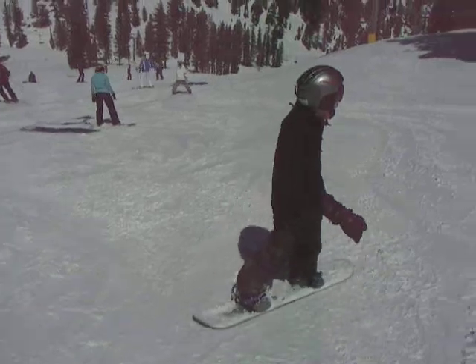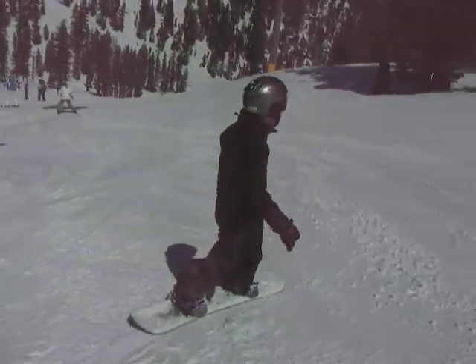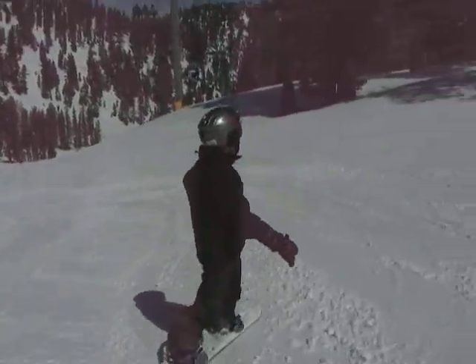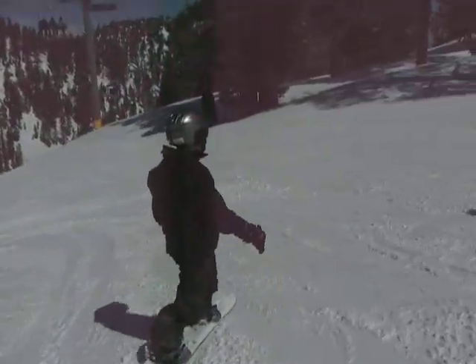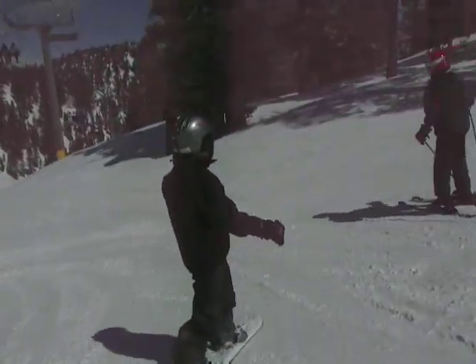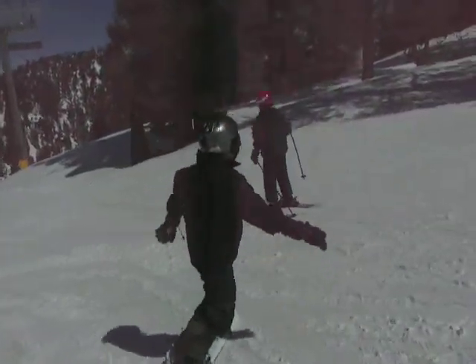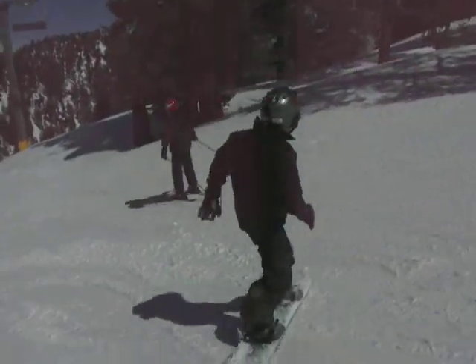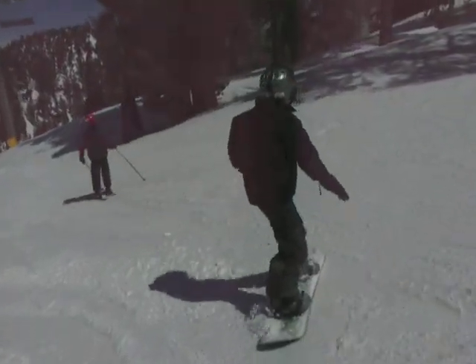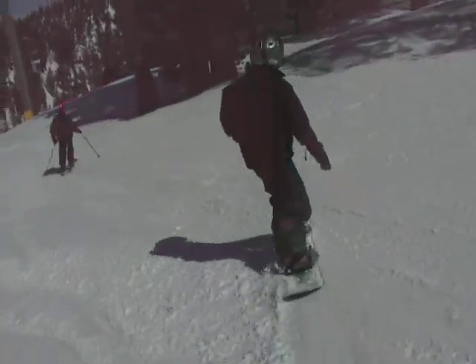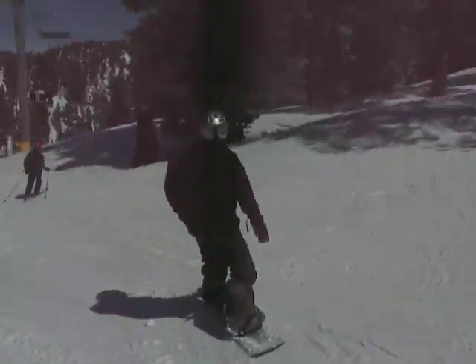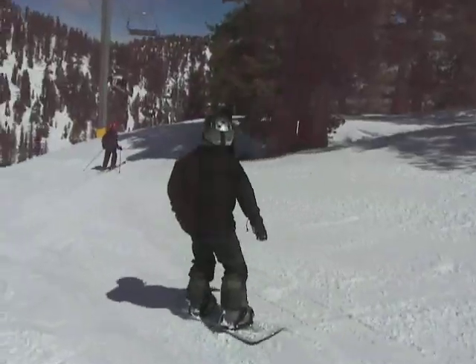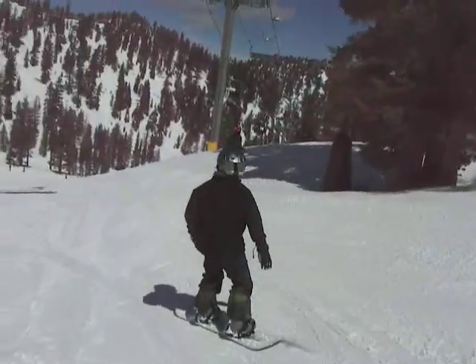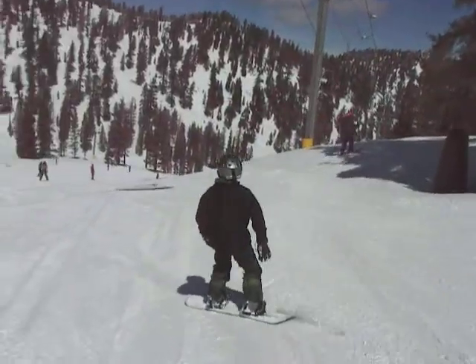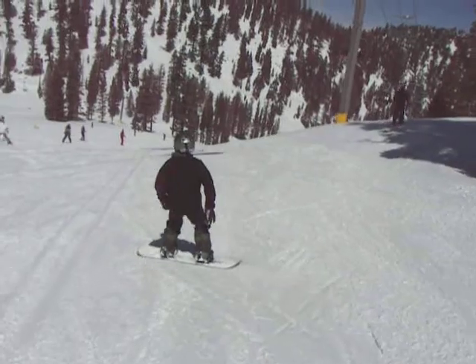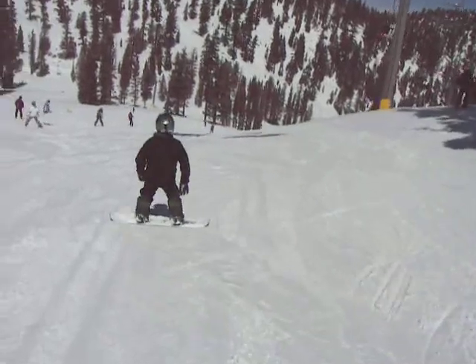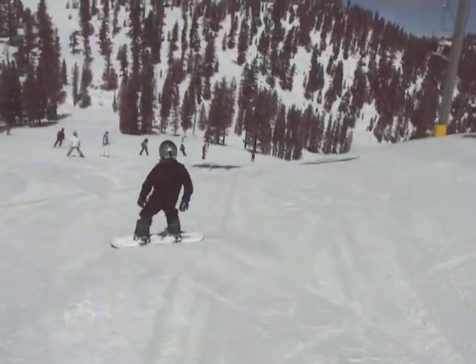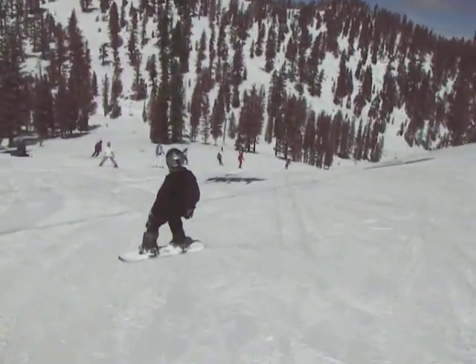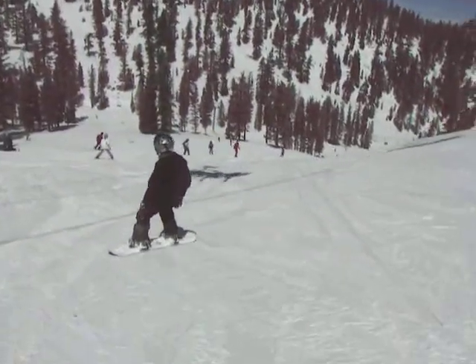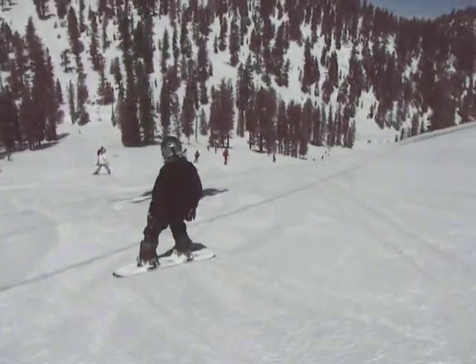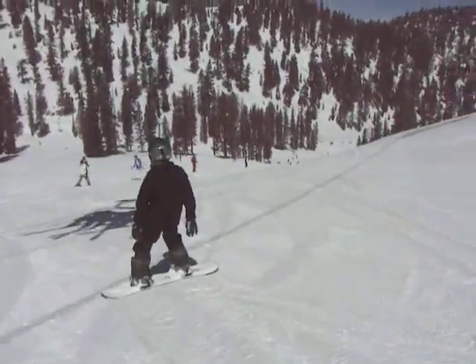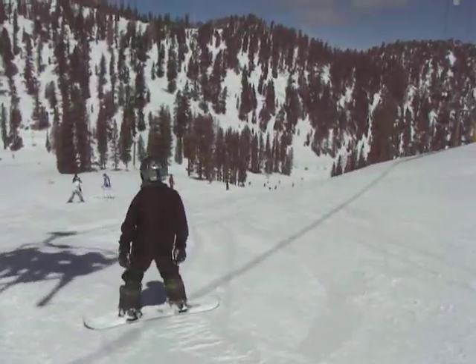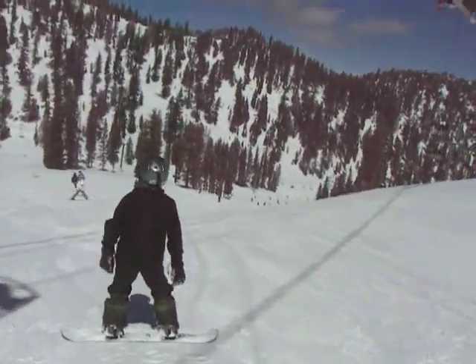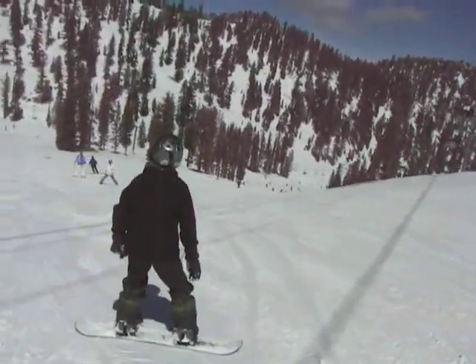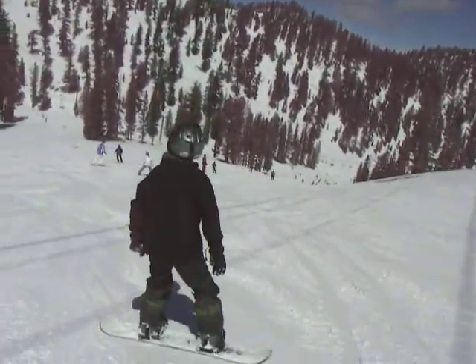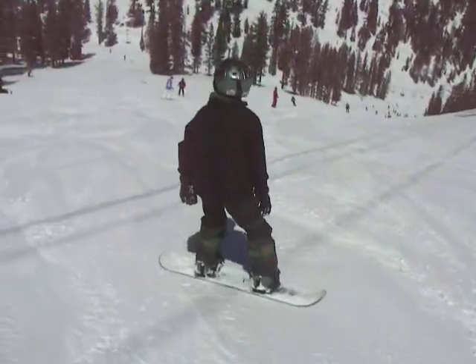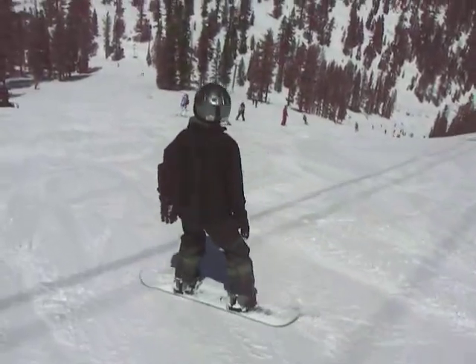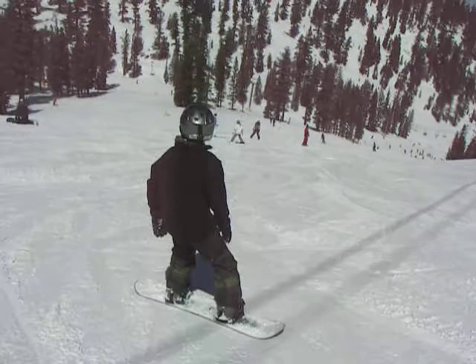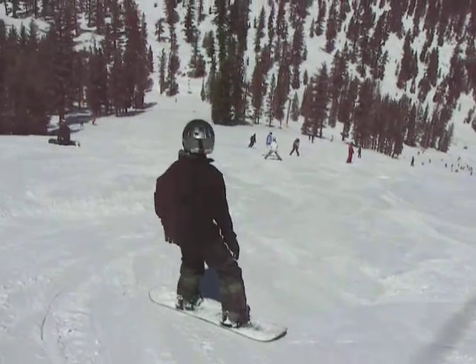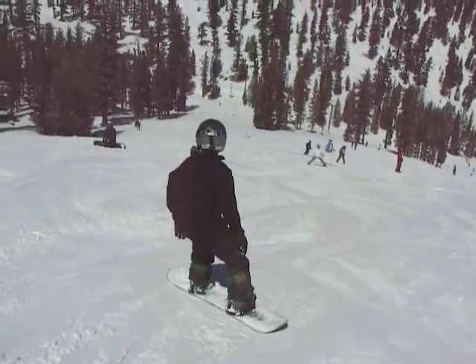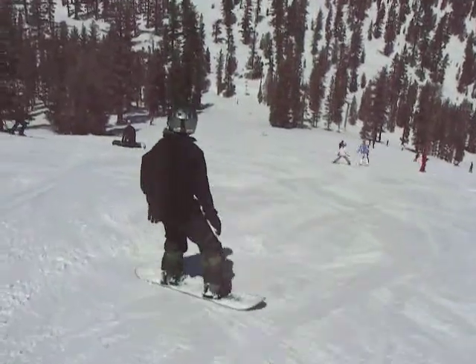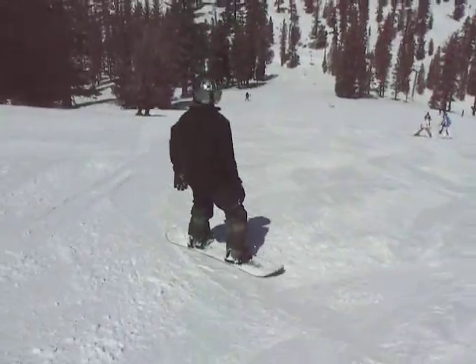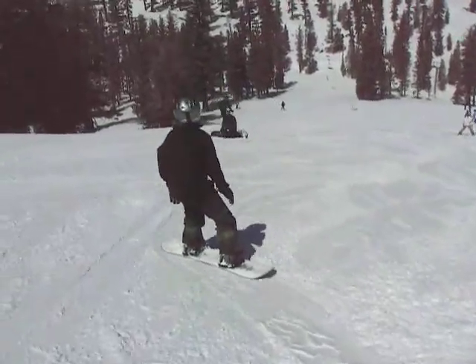Okay, now go heel side. Turn the board, slow down. Go across the hill on your heel edge. Stop the board.